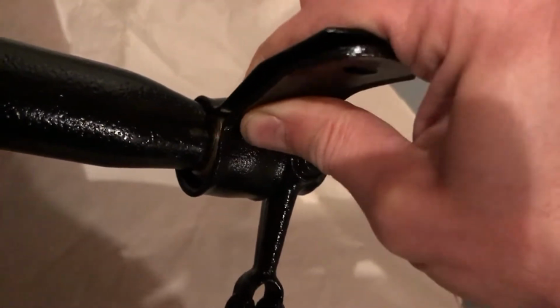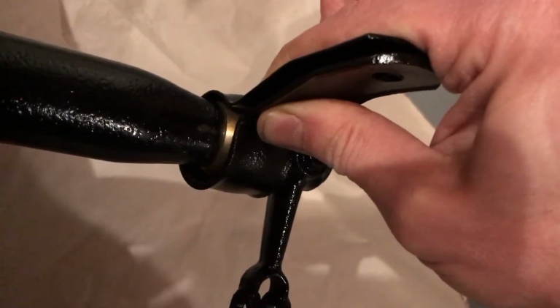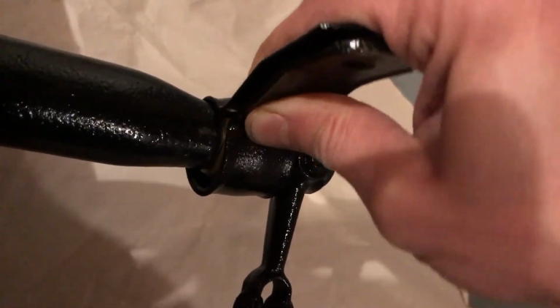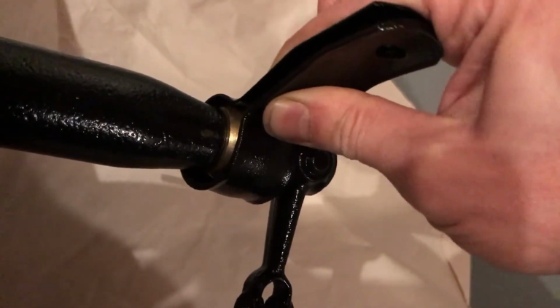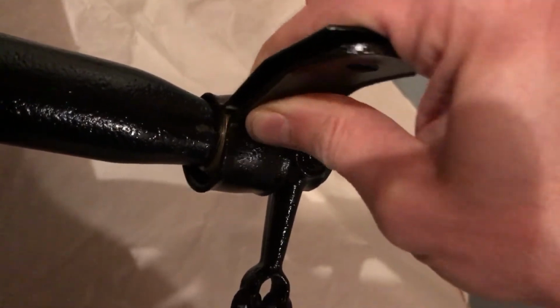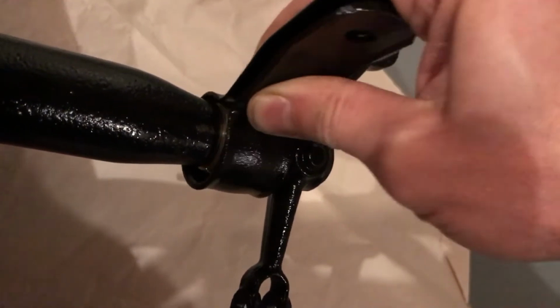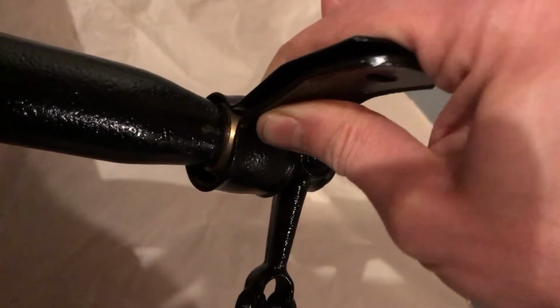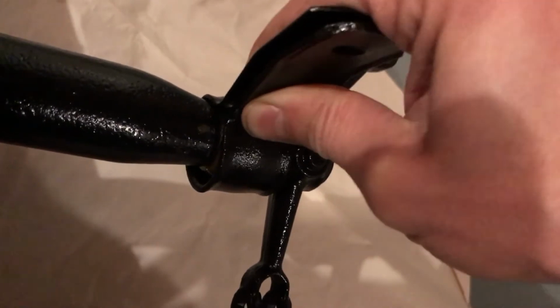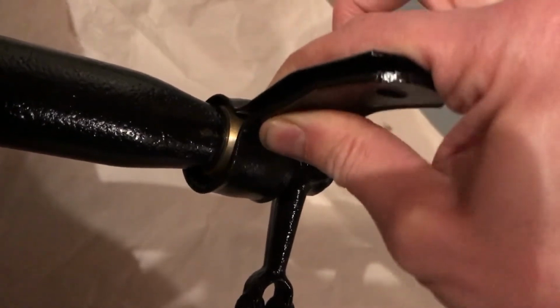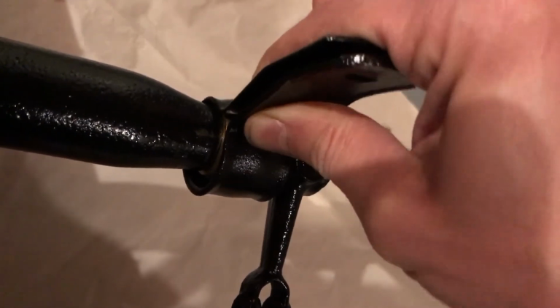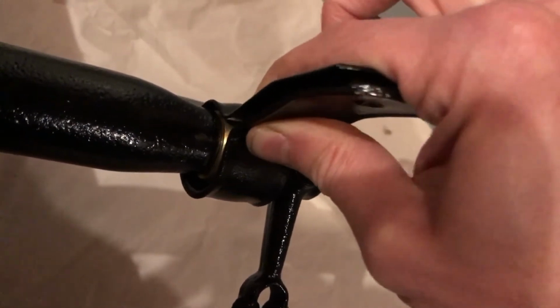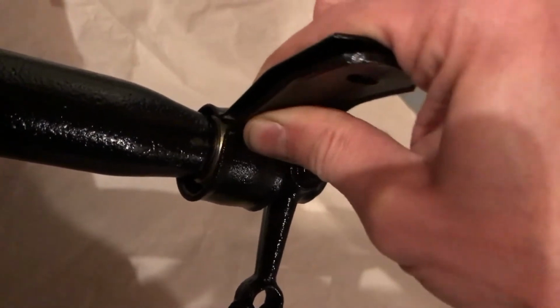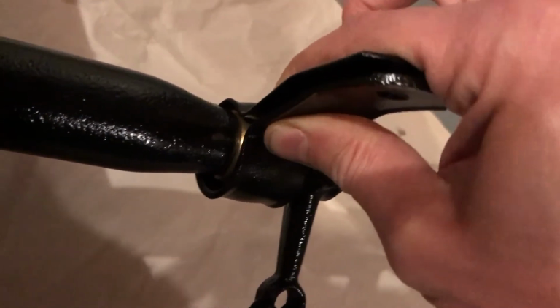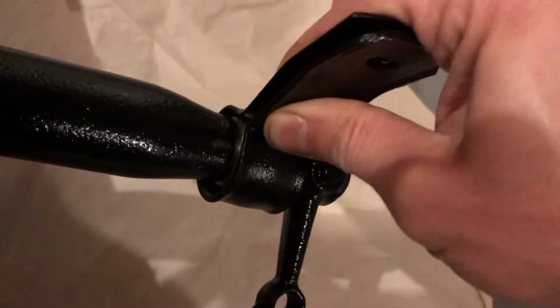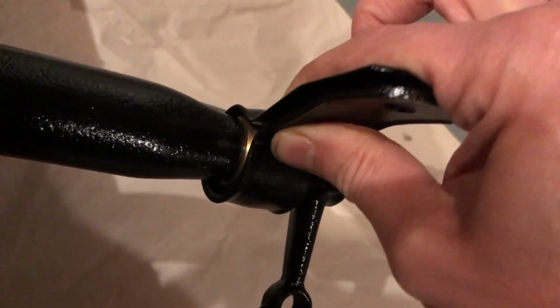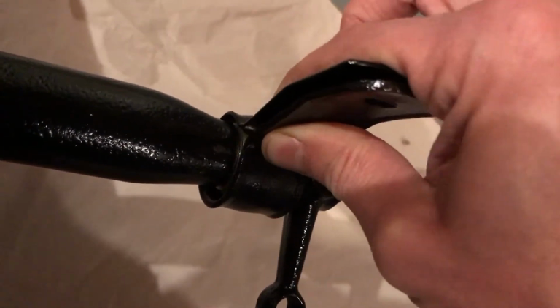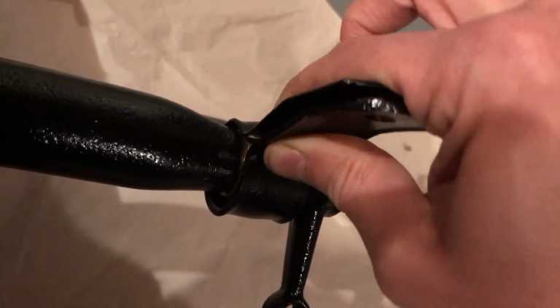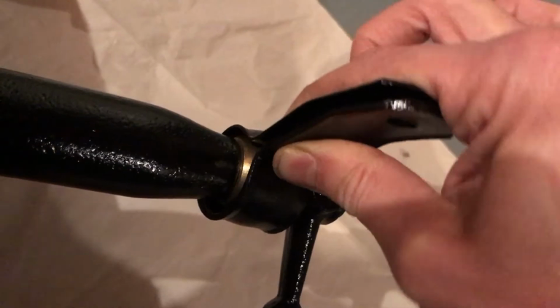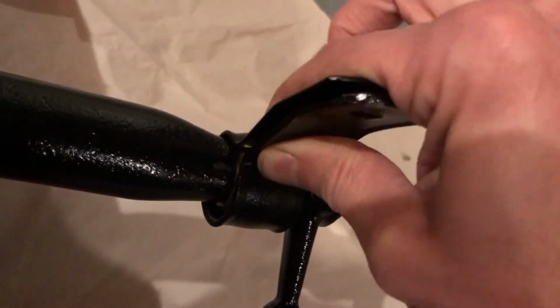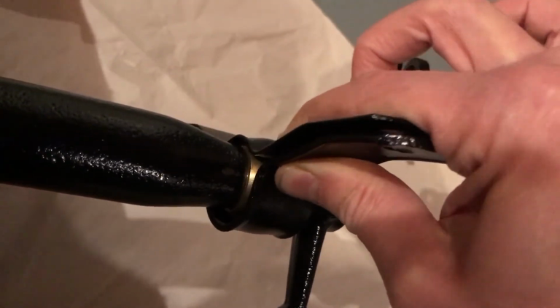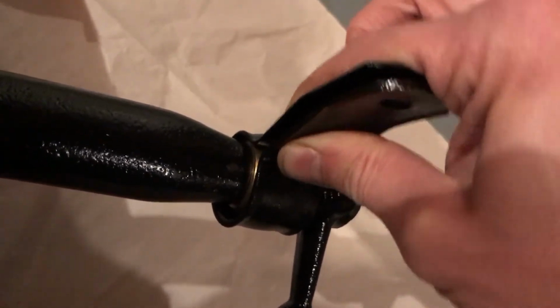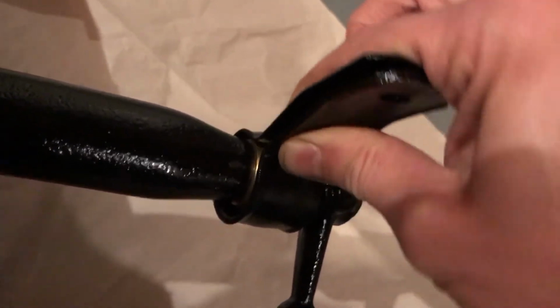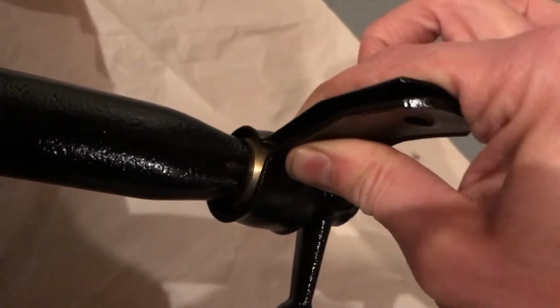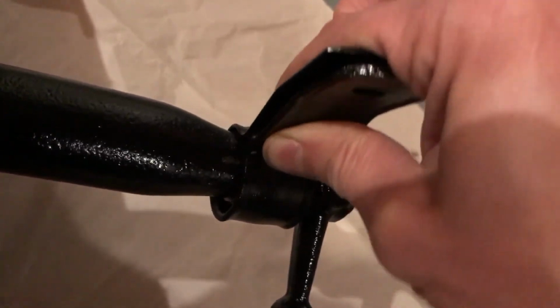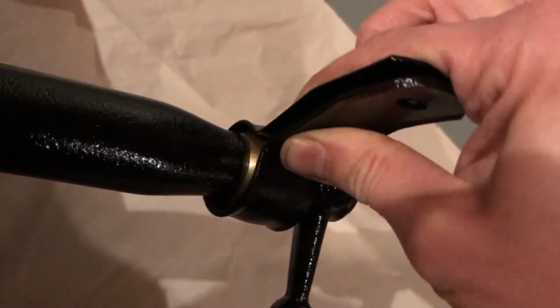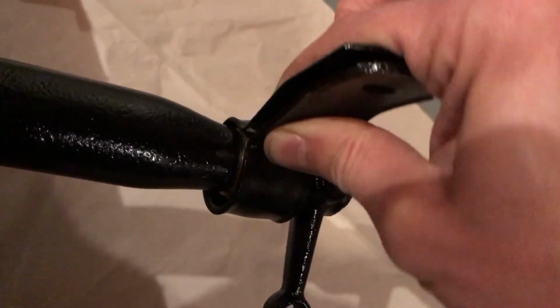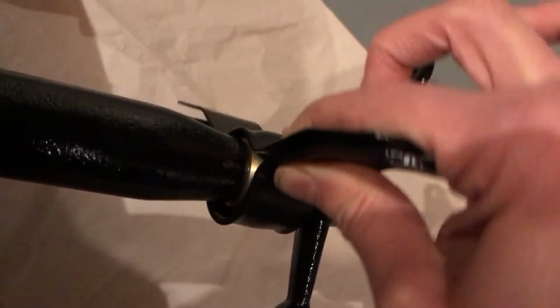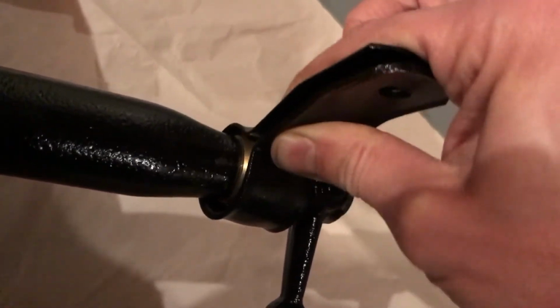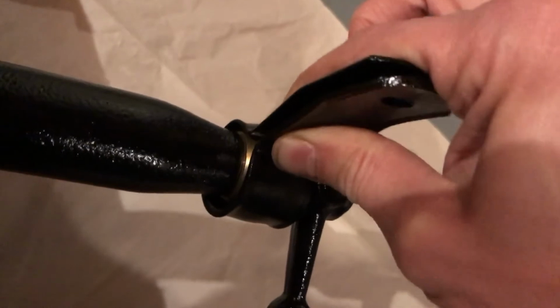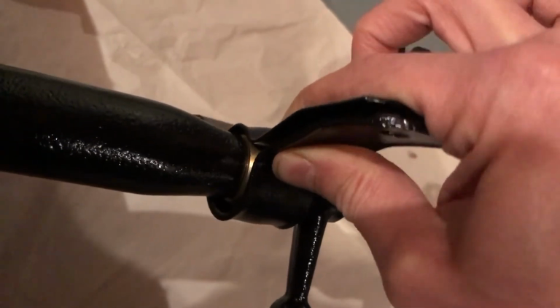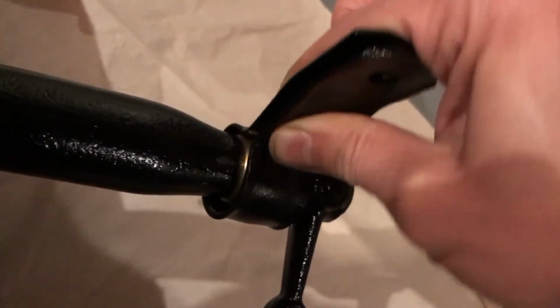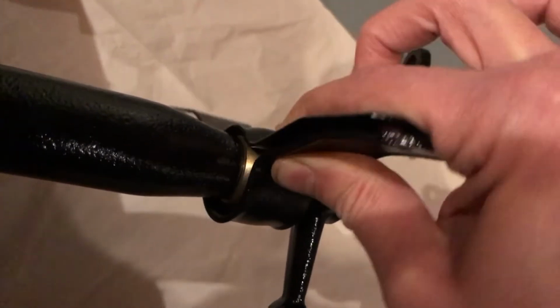This bracket allows it to actually roll, too. So as the body rolls and moves around, it doesn't bind up. It's very important that it's free both ways. So I thought I'd show that.